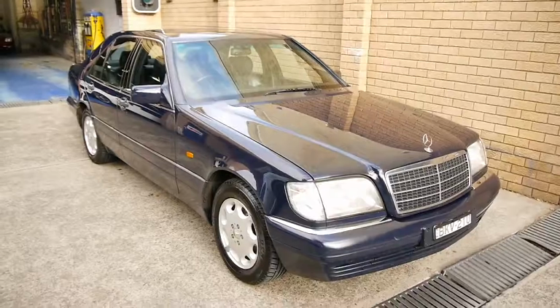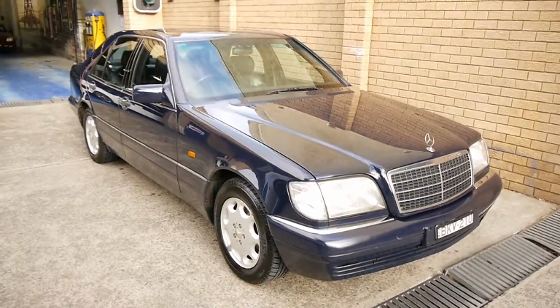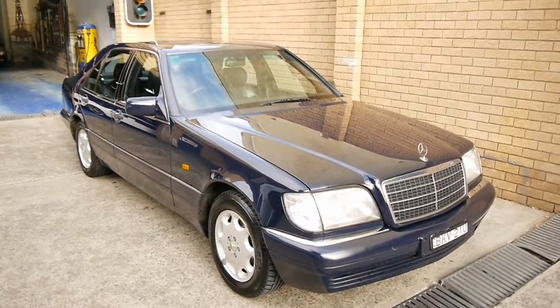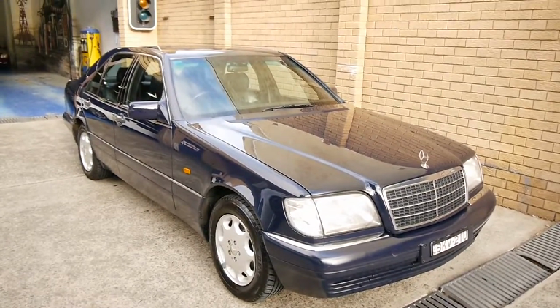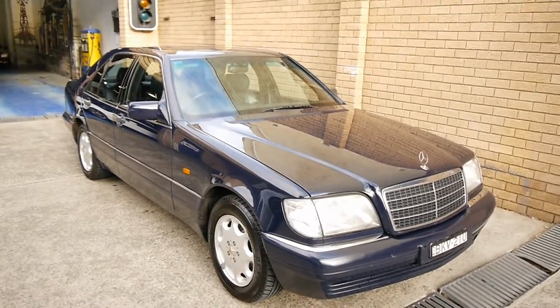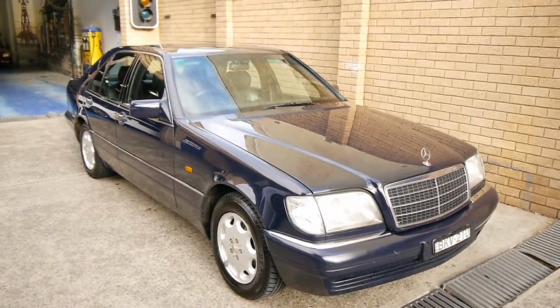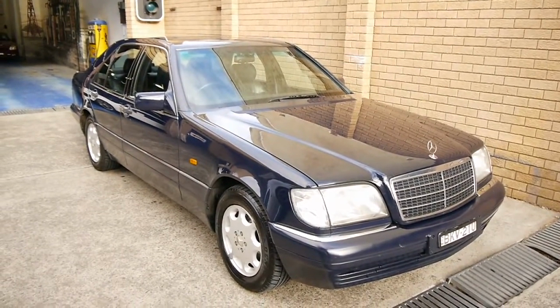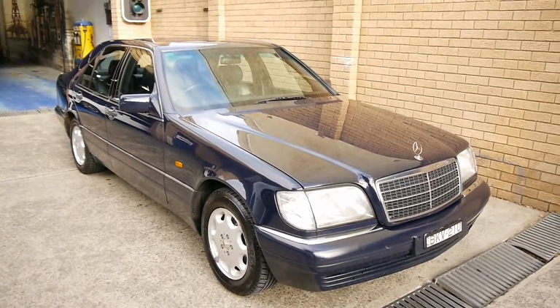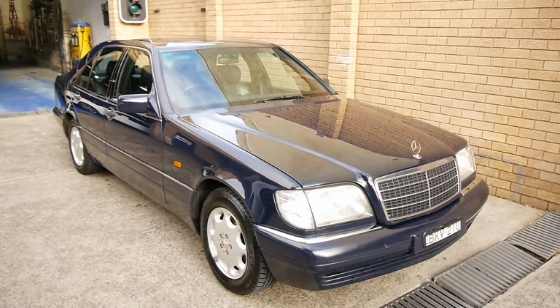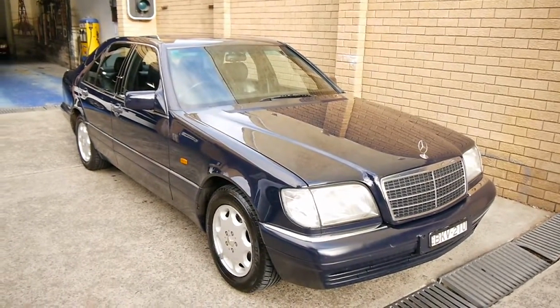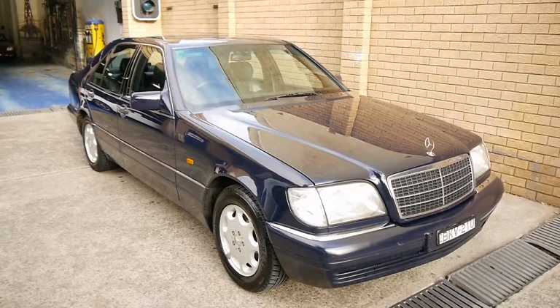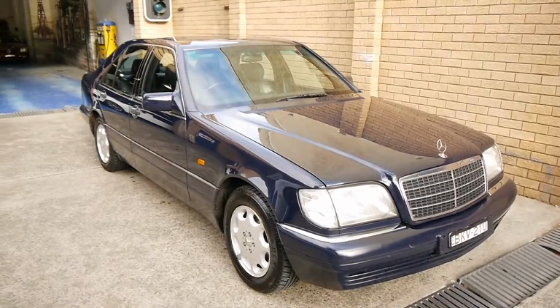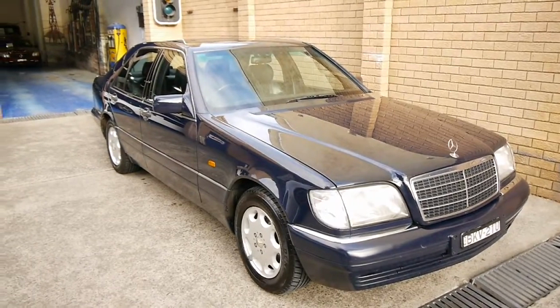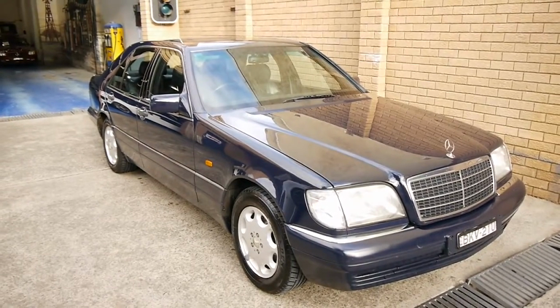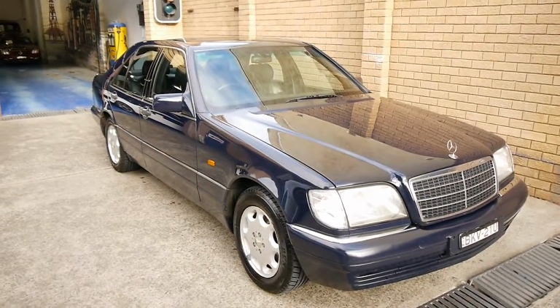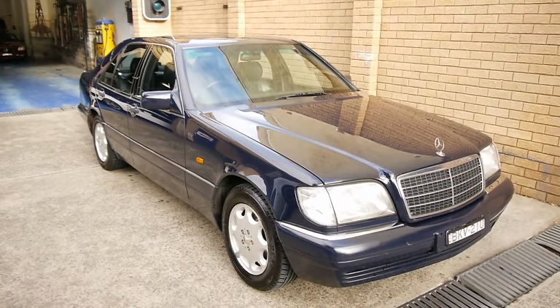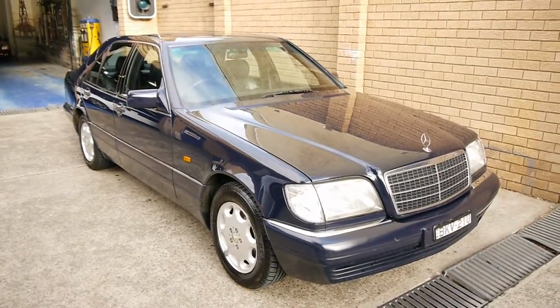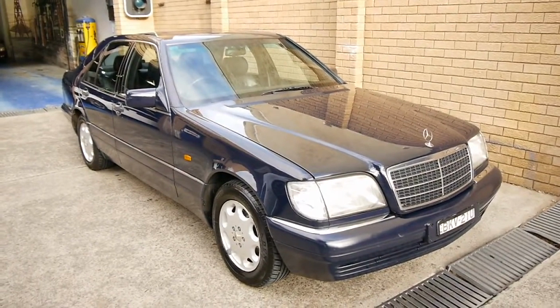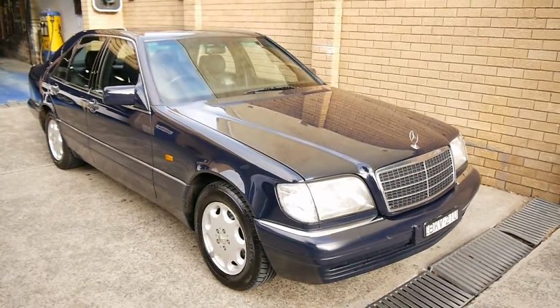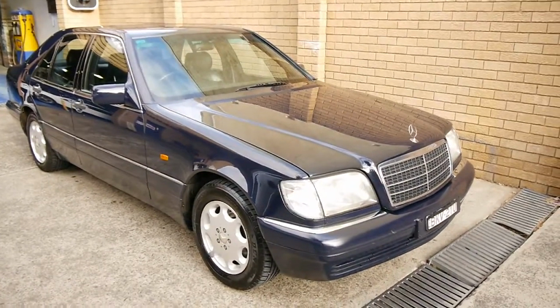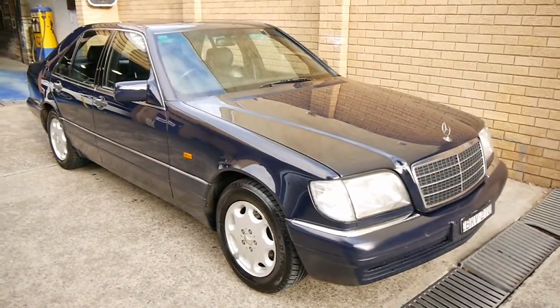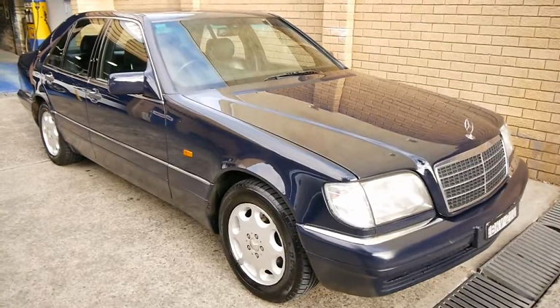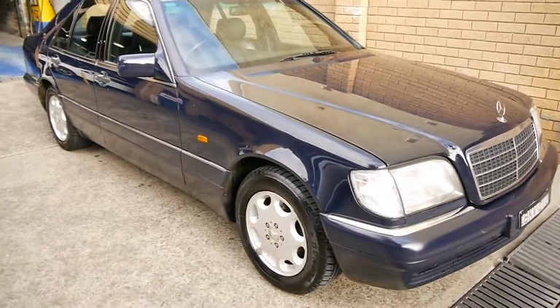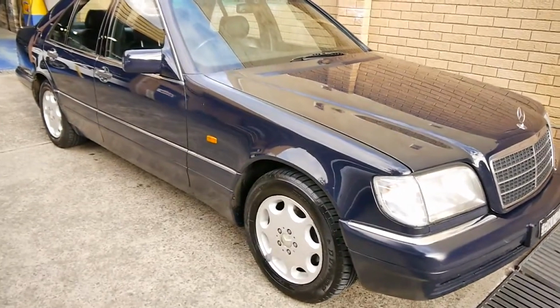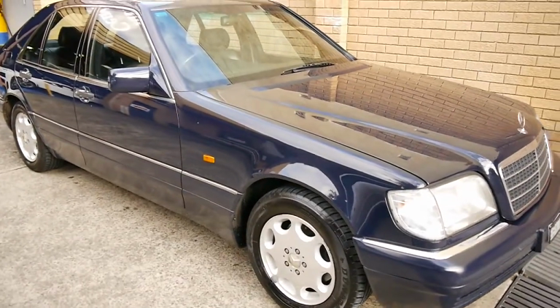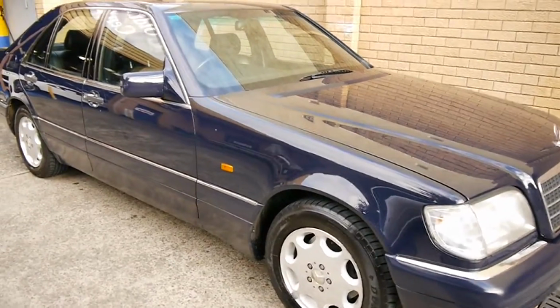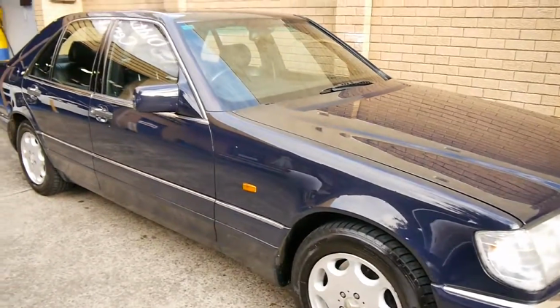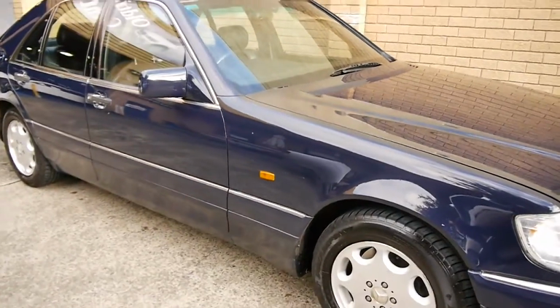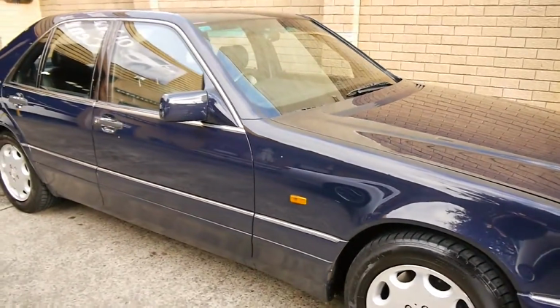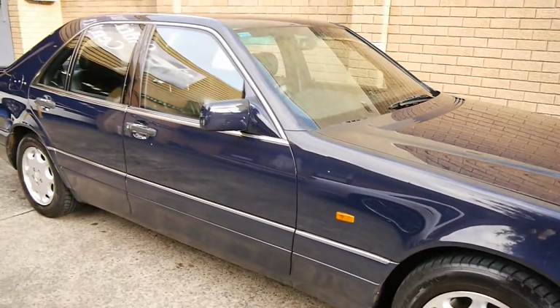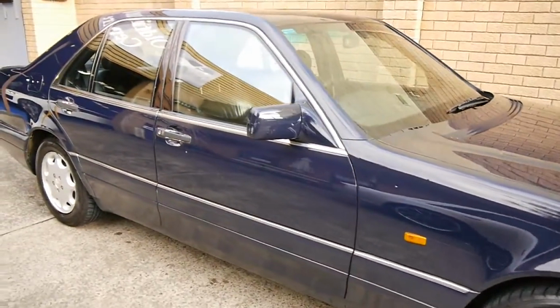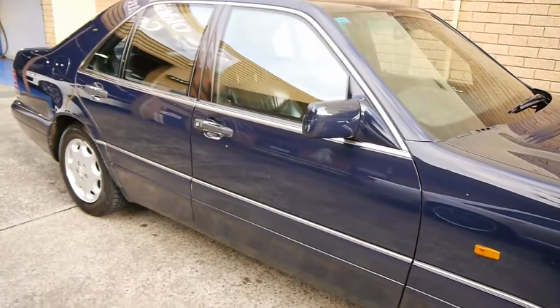I'm so pleased to offer you this 1994 Midnight Blue W140 S320 Mercedes-Benz. This is one of my all-time favourite cars, mainly because, in my opinion anyway, it's one of the best cars ever made.